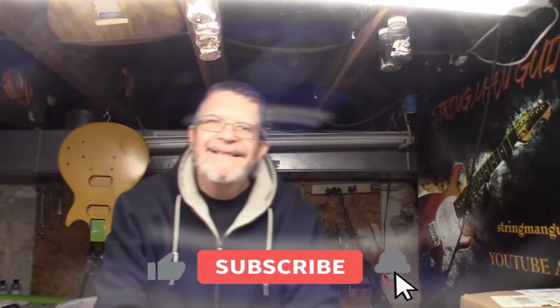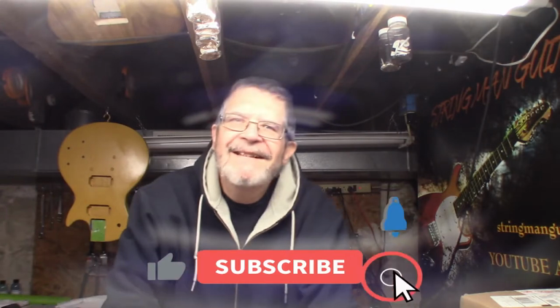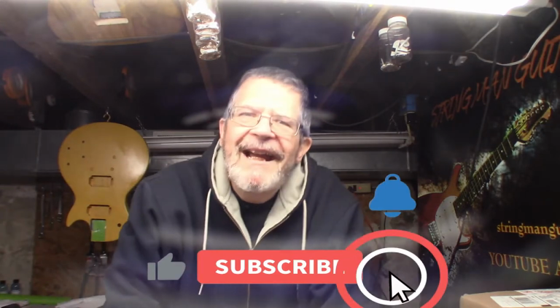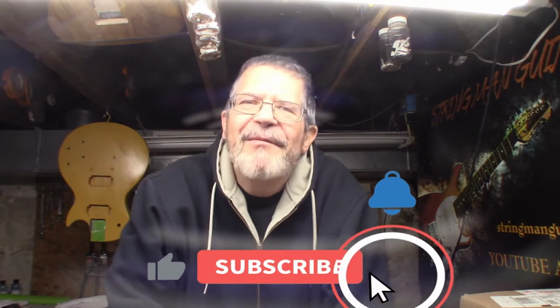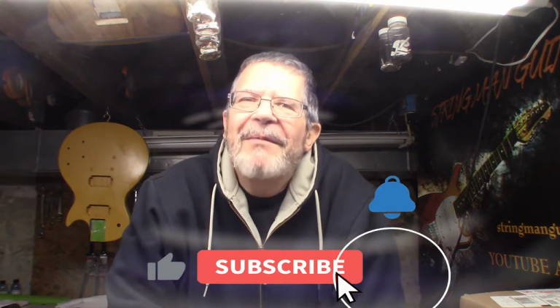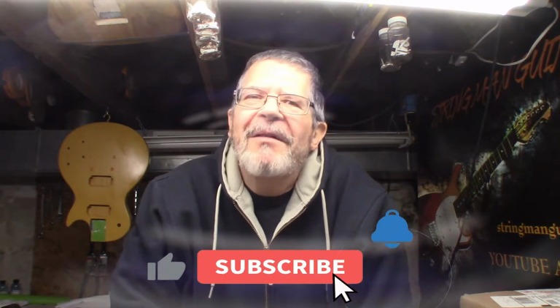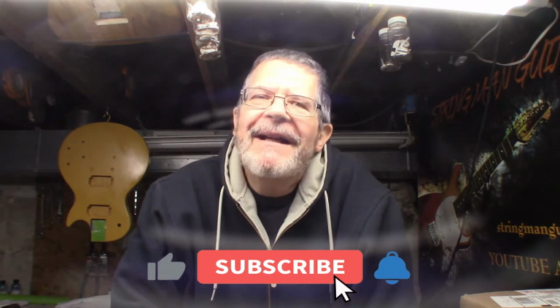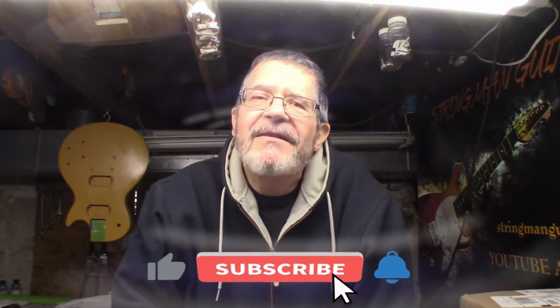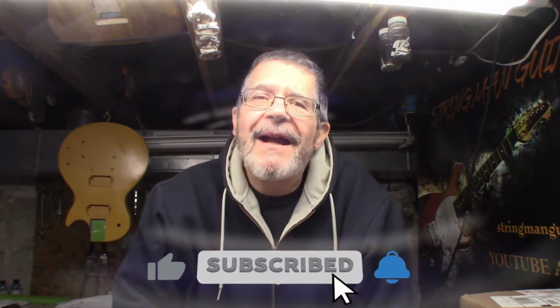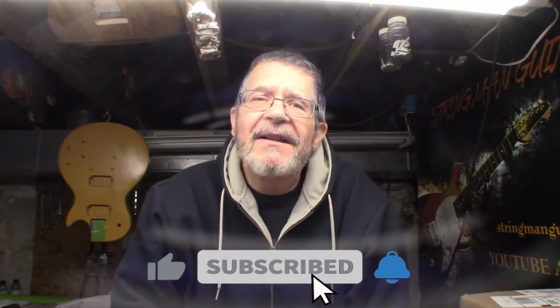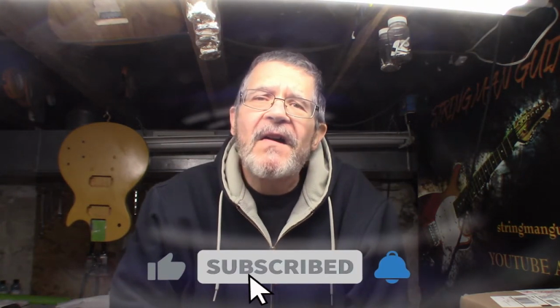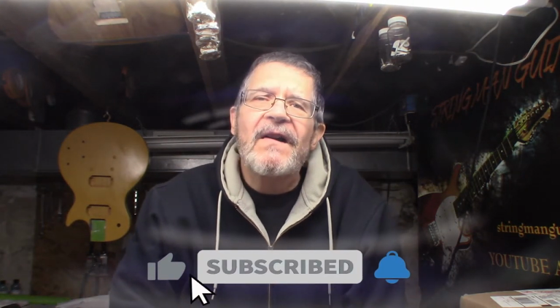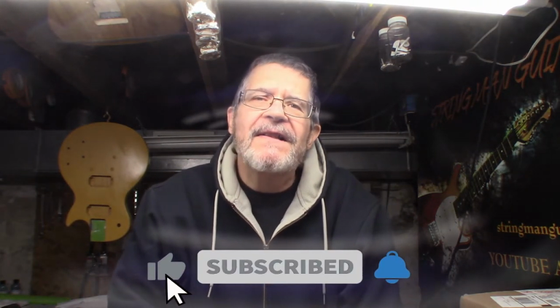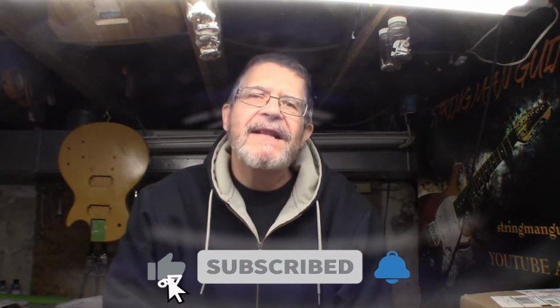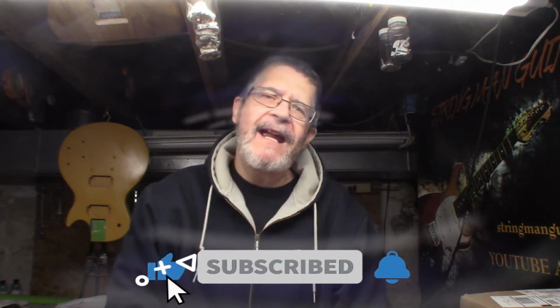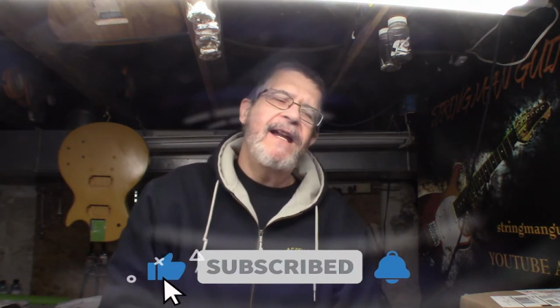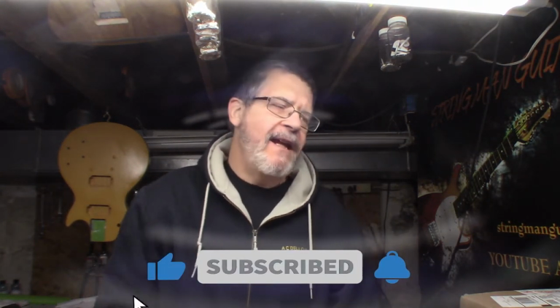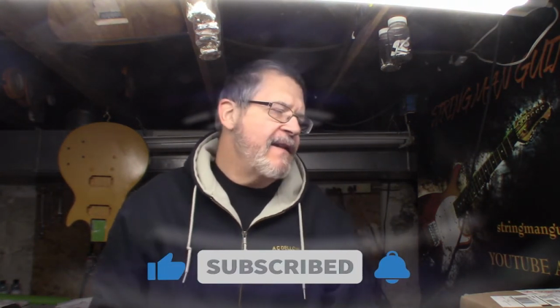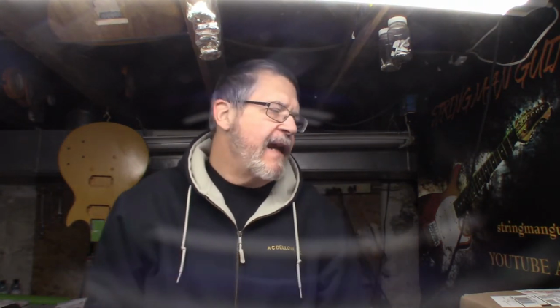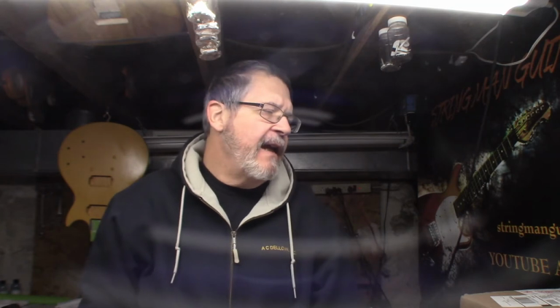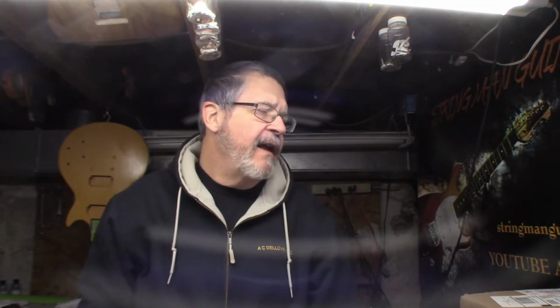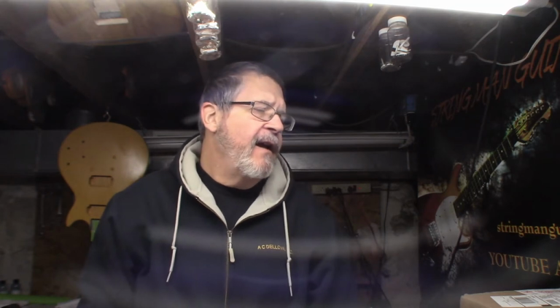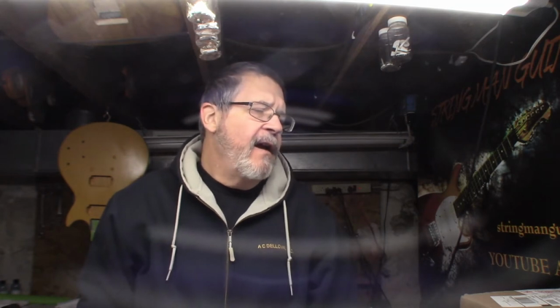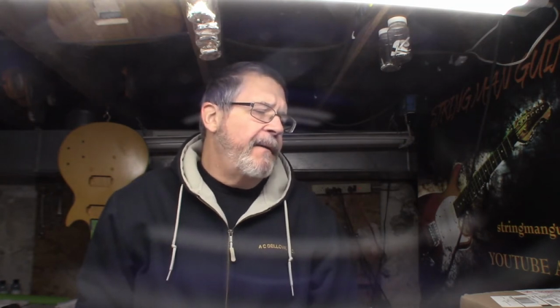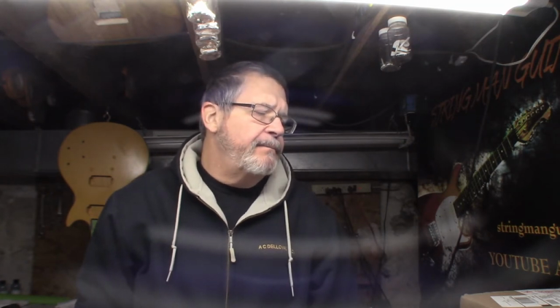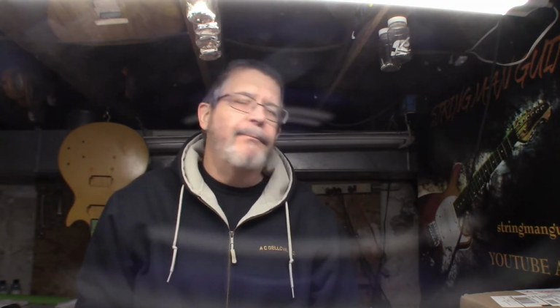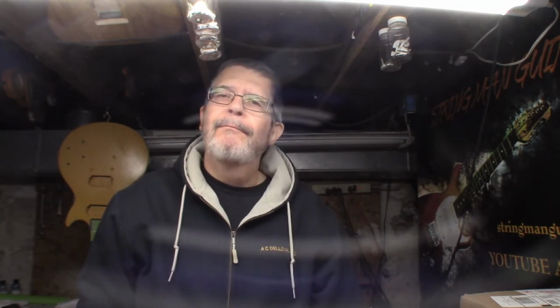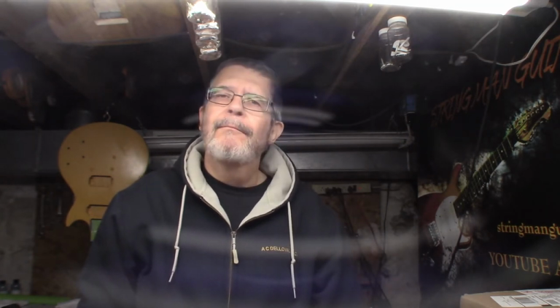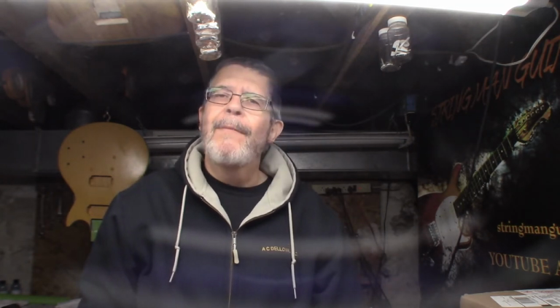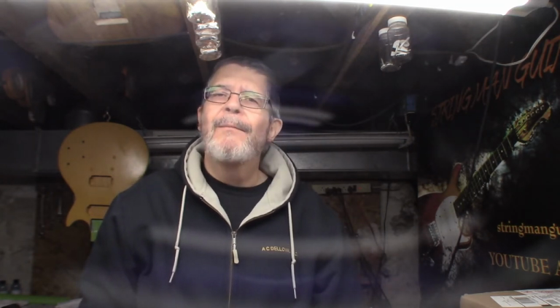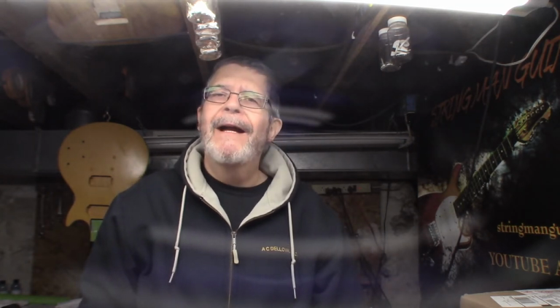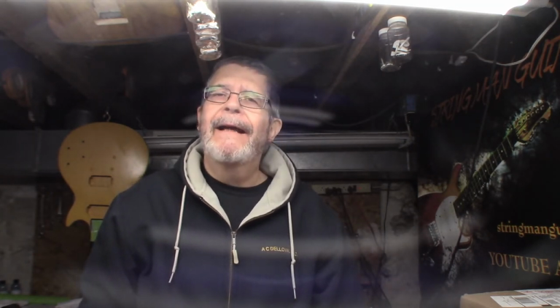Hey everybody, welcome back to Stringman Guitars. Today is a mailbag day.